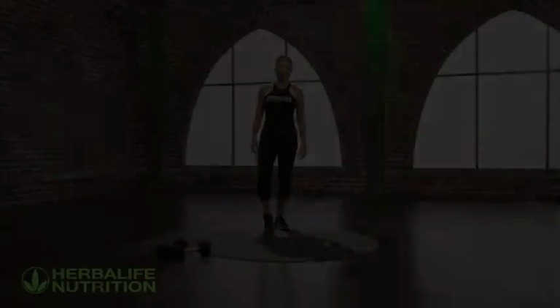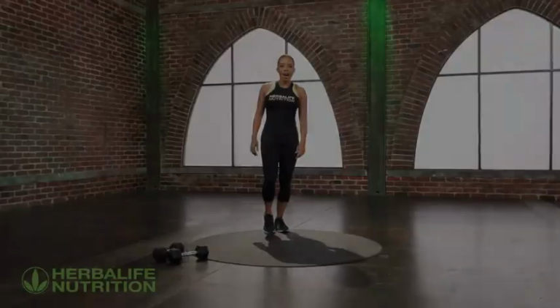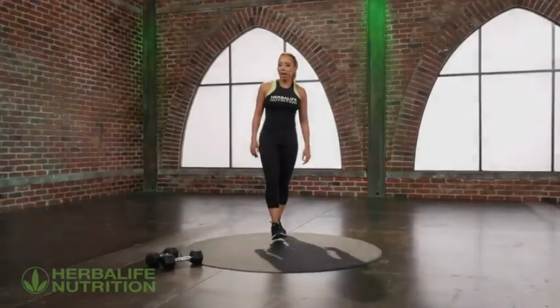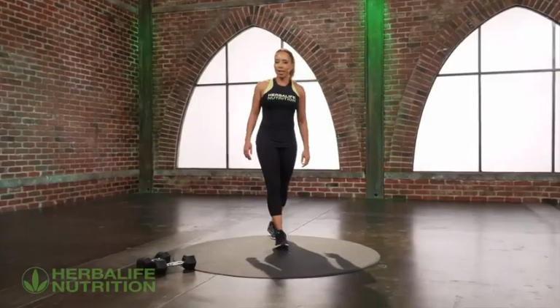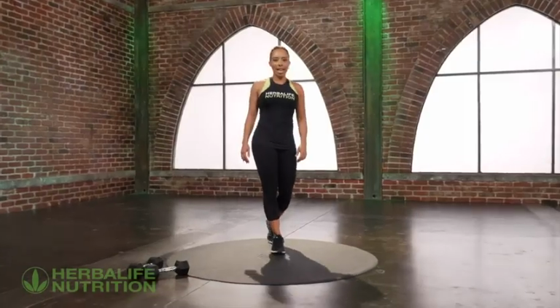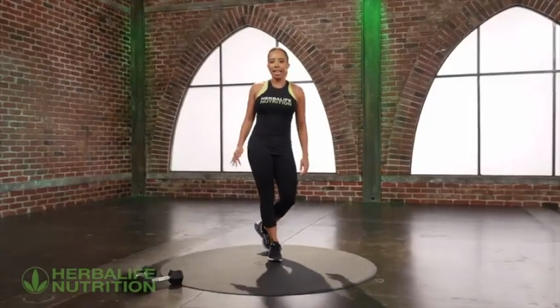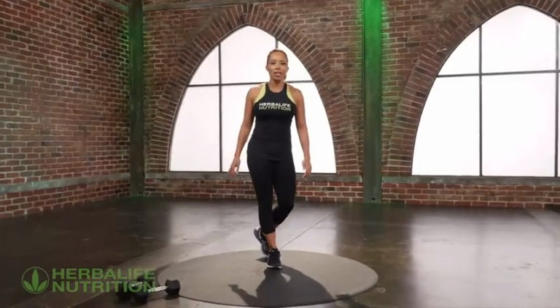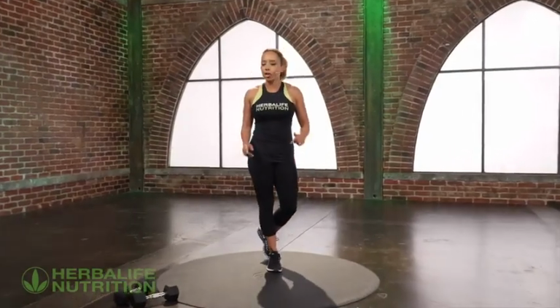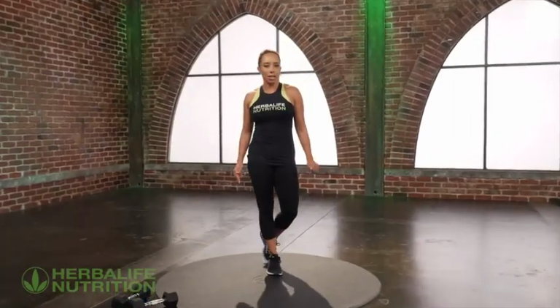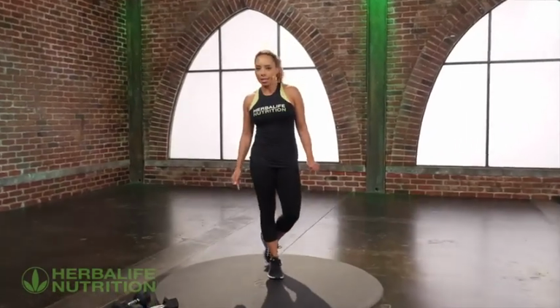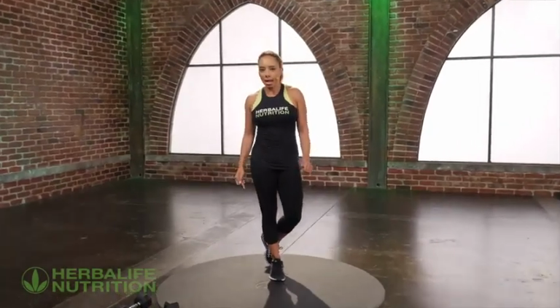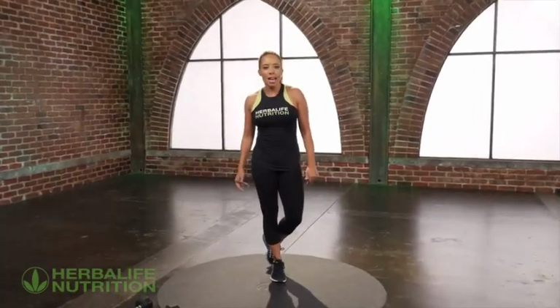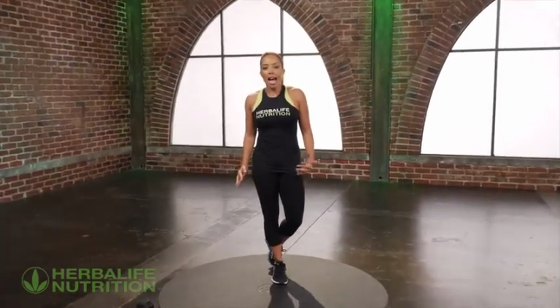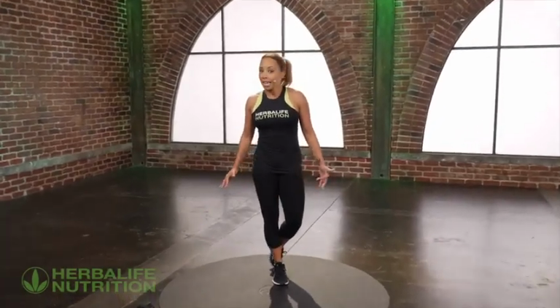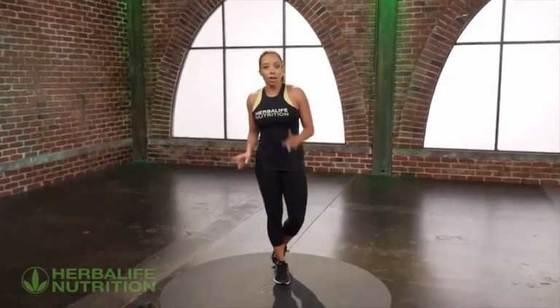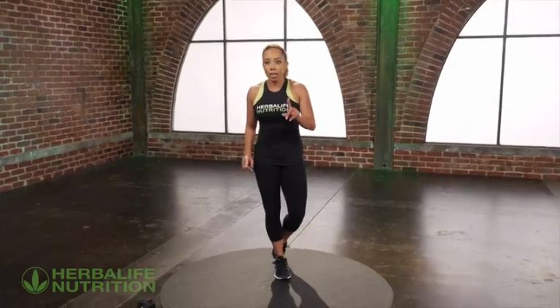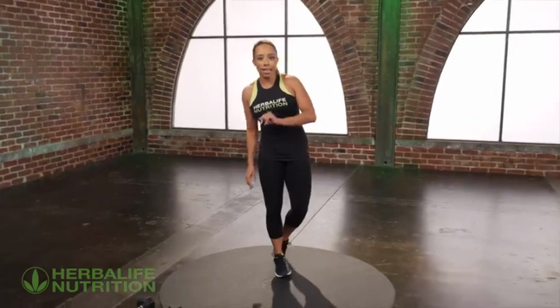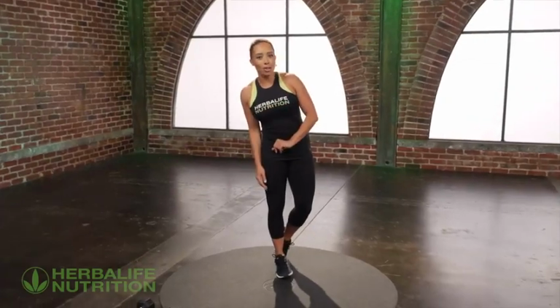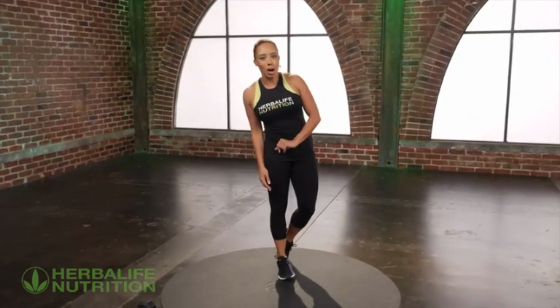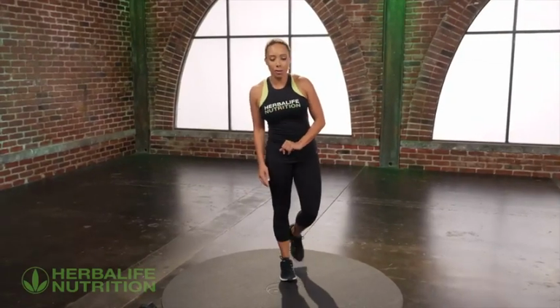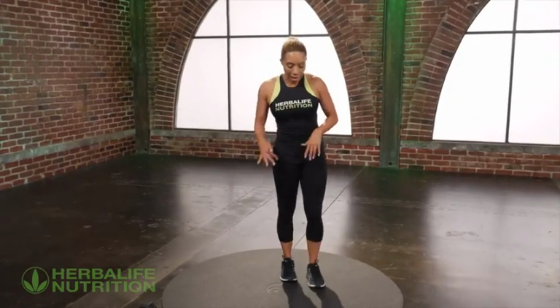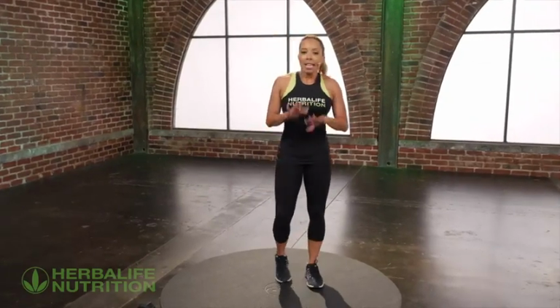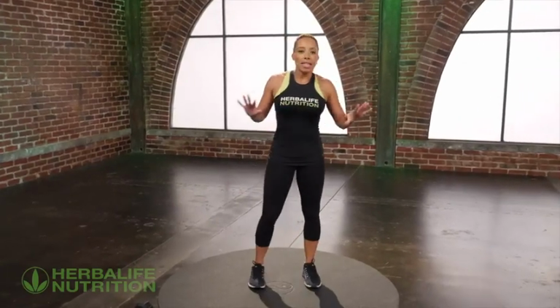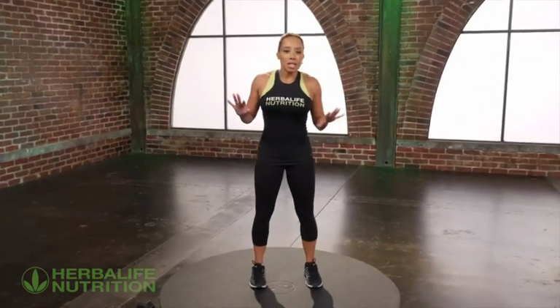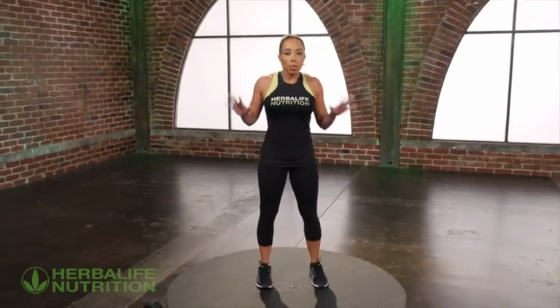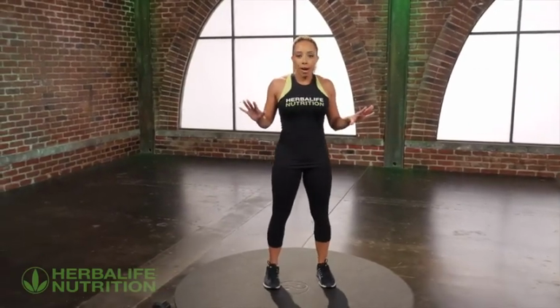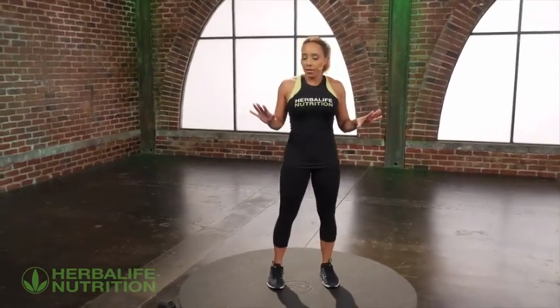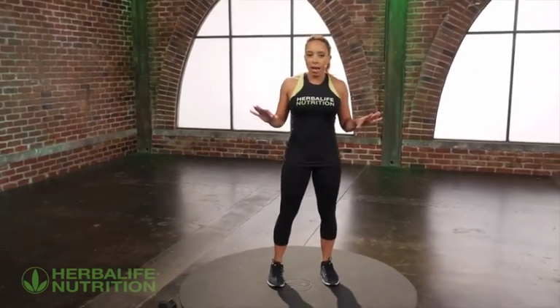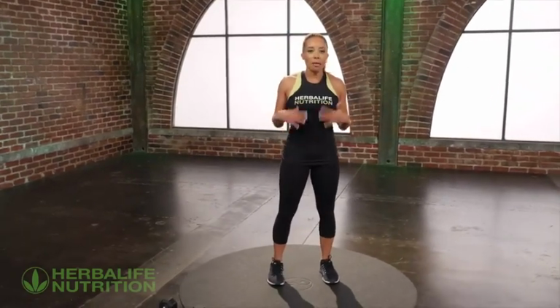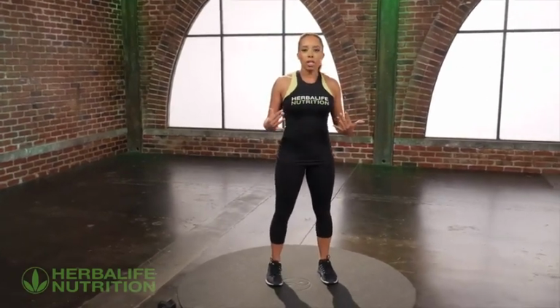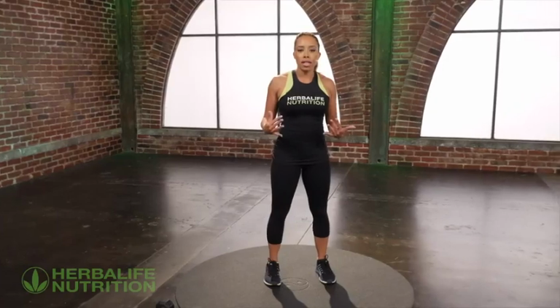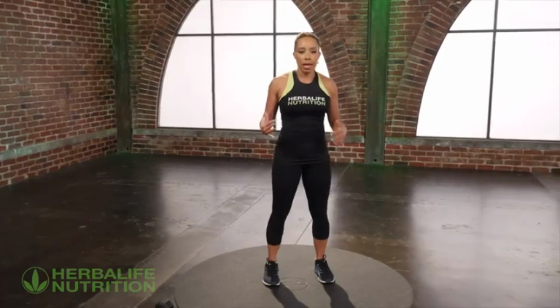Hi, I'm Samantha Clayton and here is your challenge exercise to add in to the current challenge that you're part of. It's basically to improve your activity level and monitor it each week.